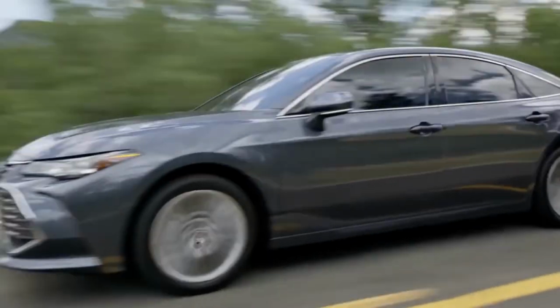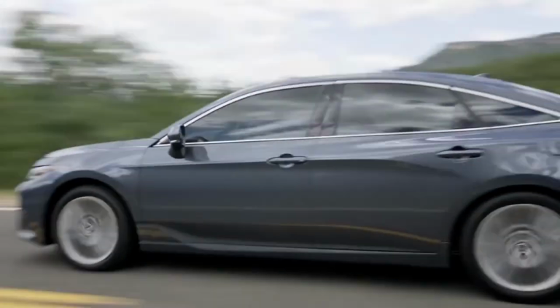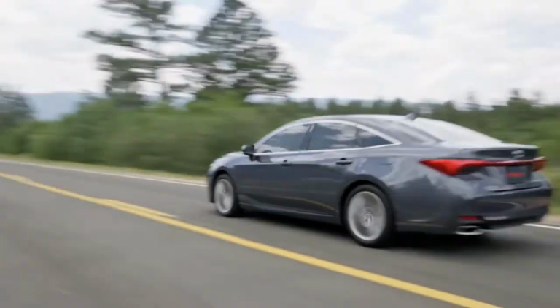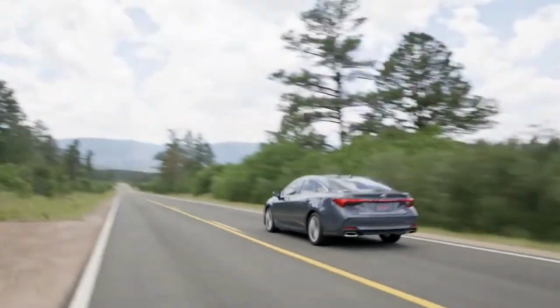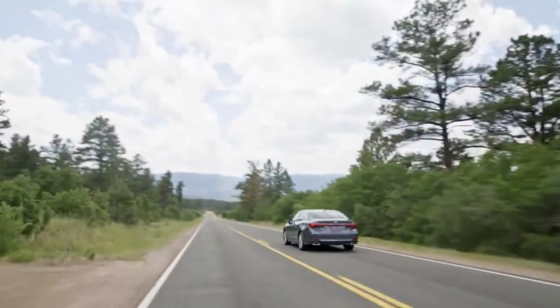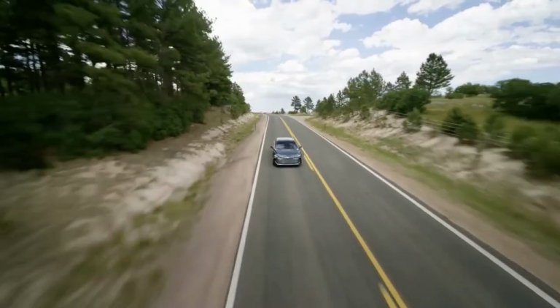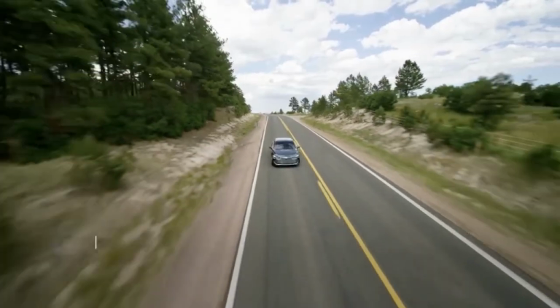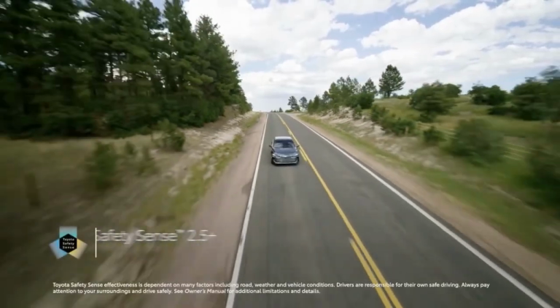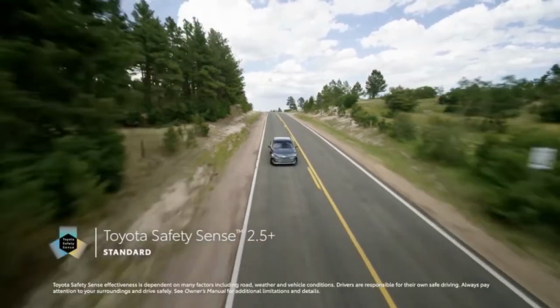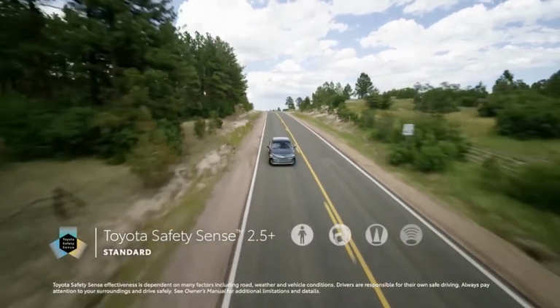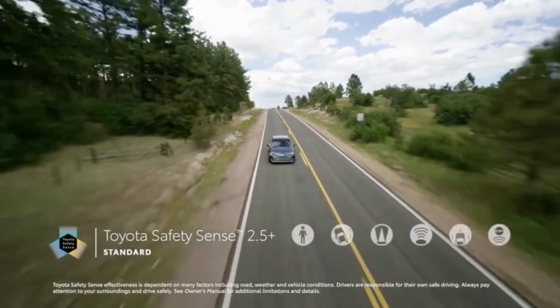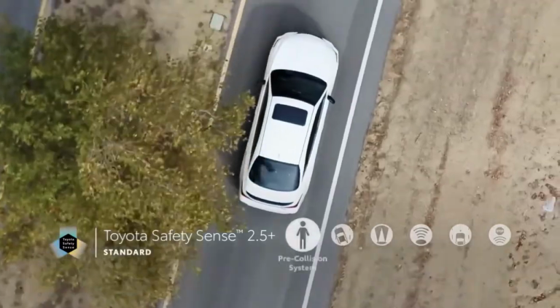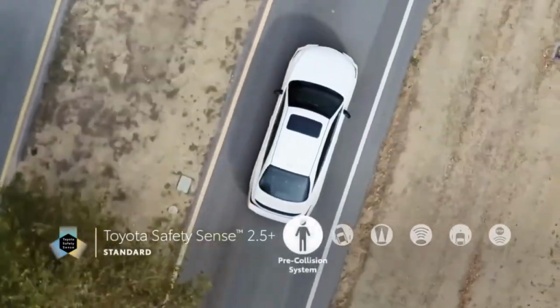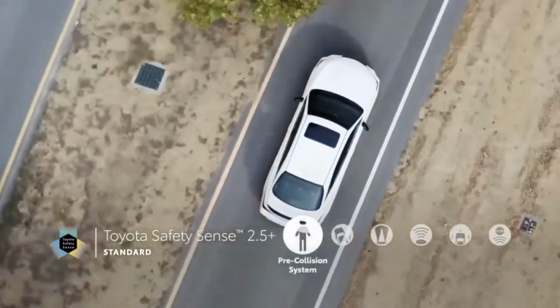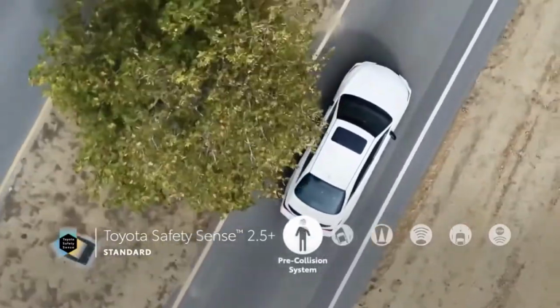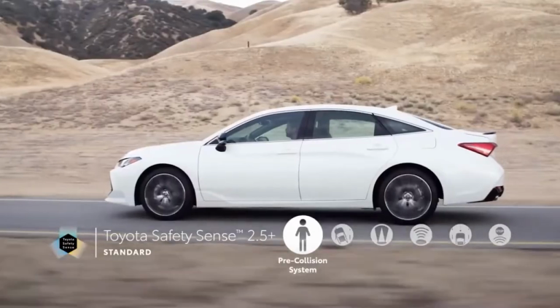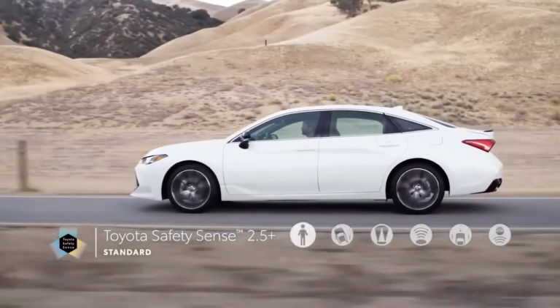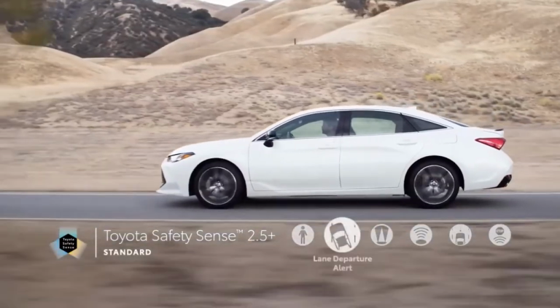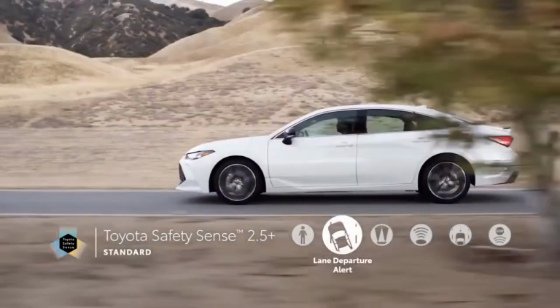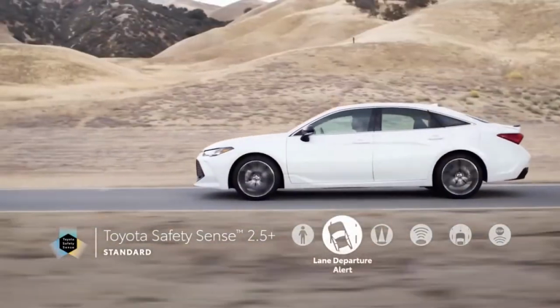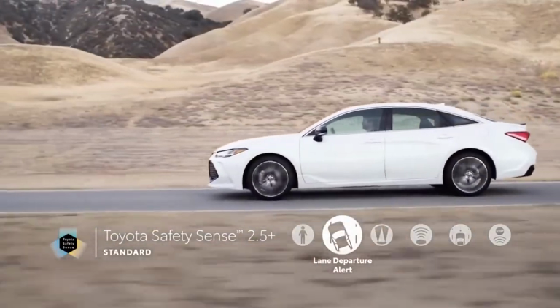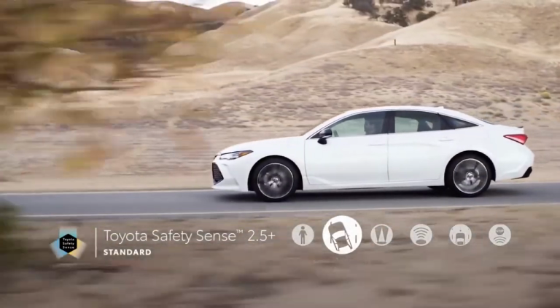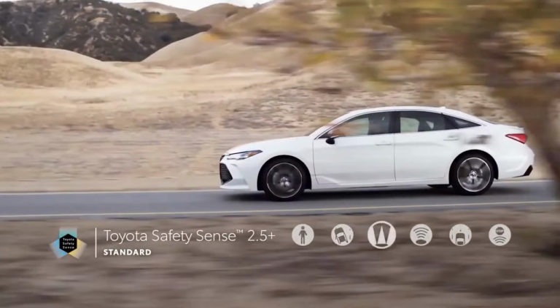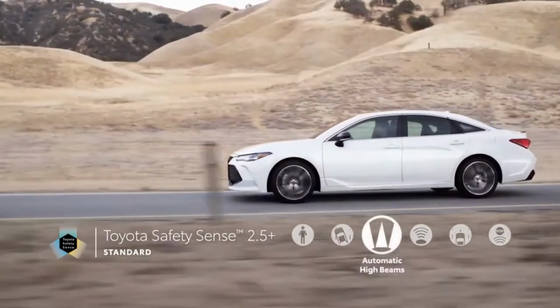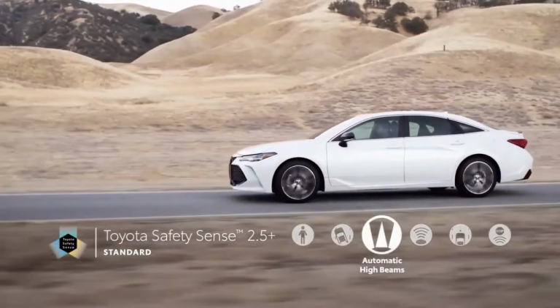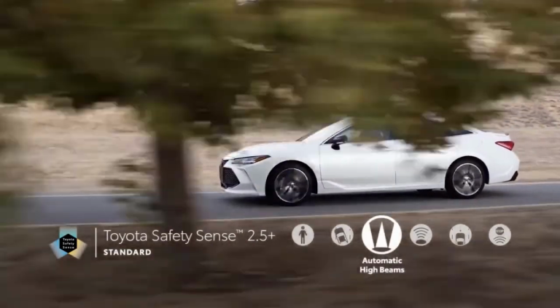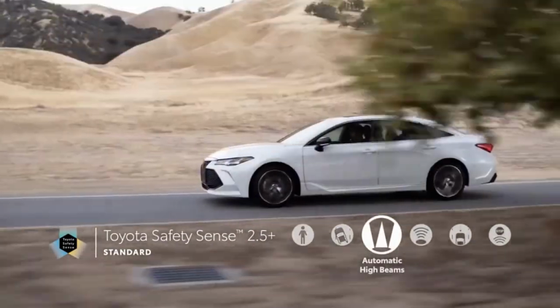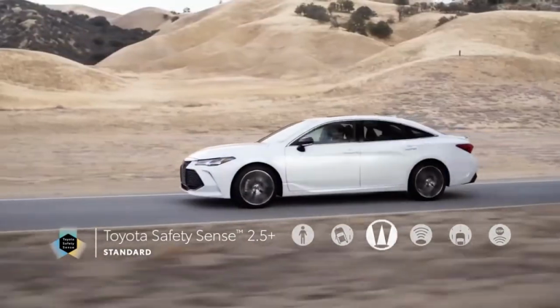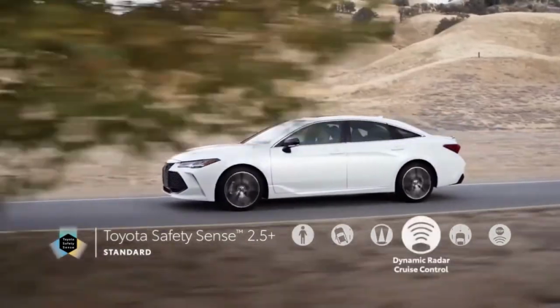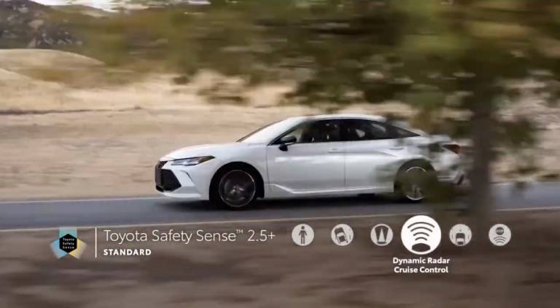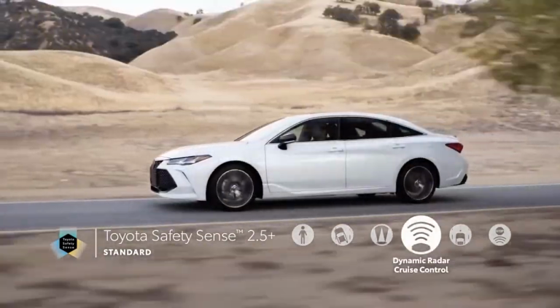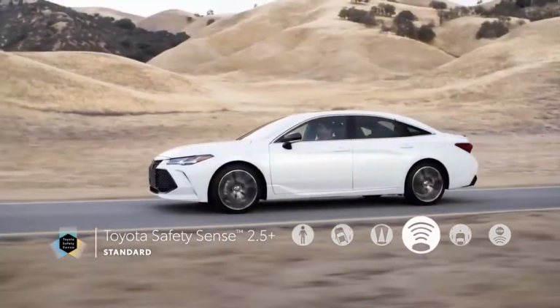Standard safety features include automatic emergency braking with pedestrian detection, lane departure alert with steering assist, automatic high beams, adaptive cruise control, blind spot monitor, and rear cross-traffic alert.